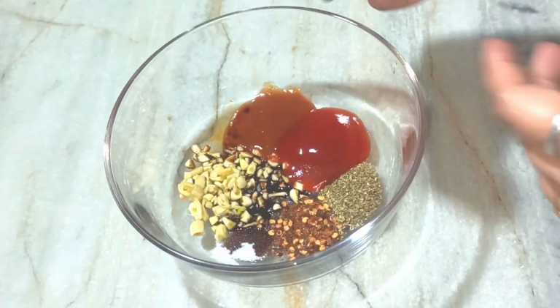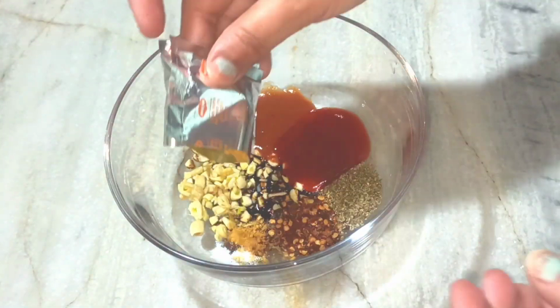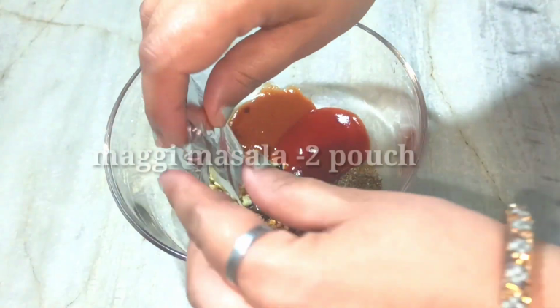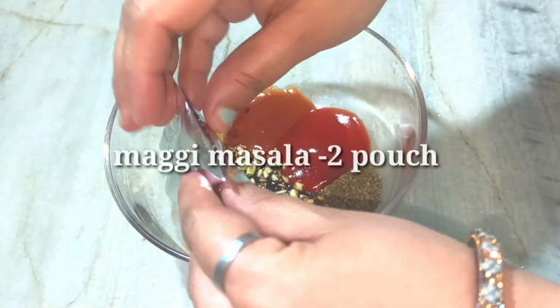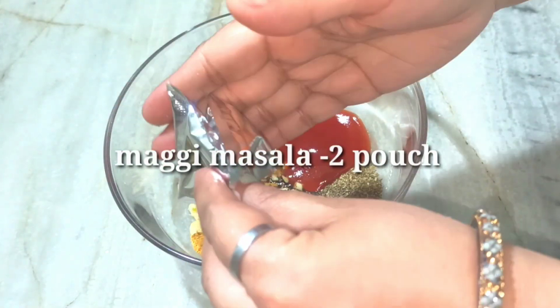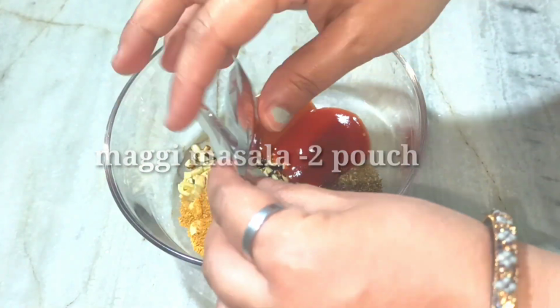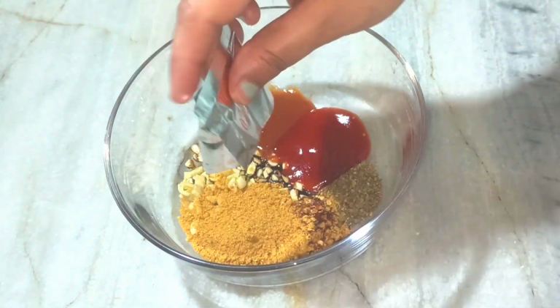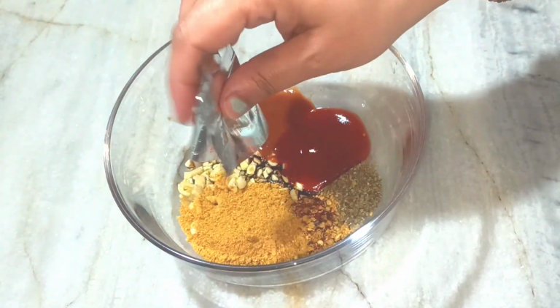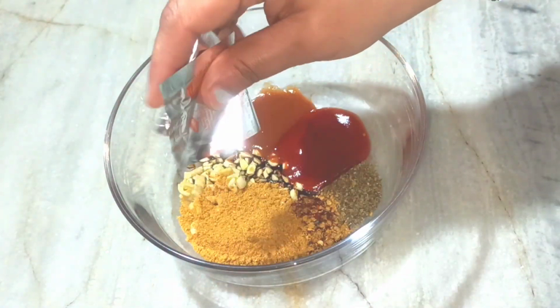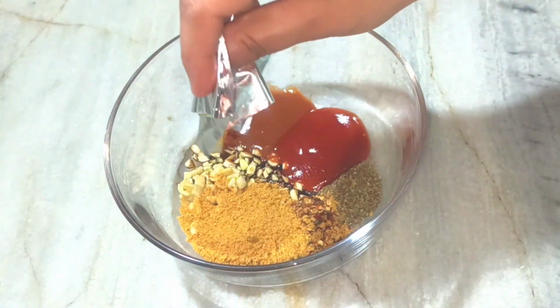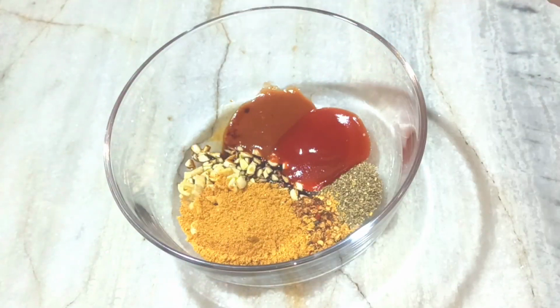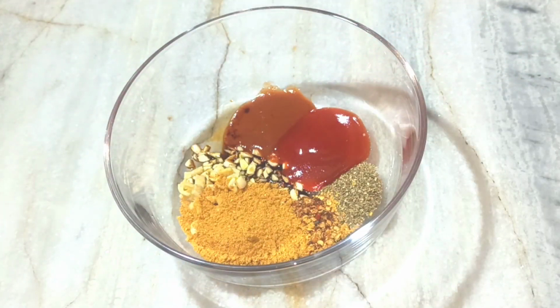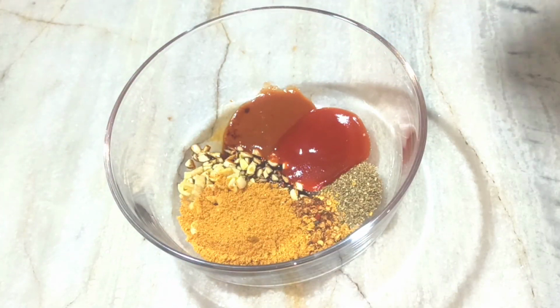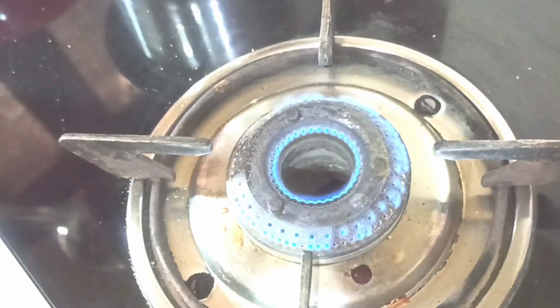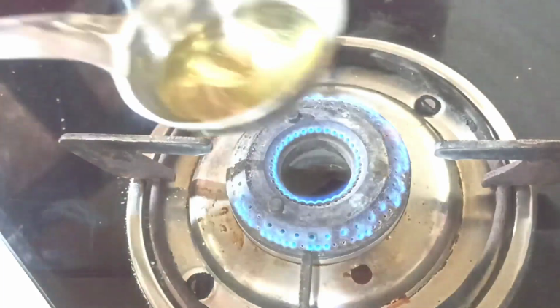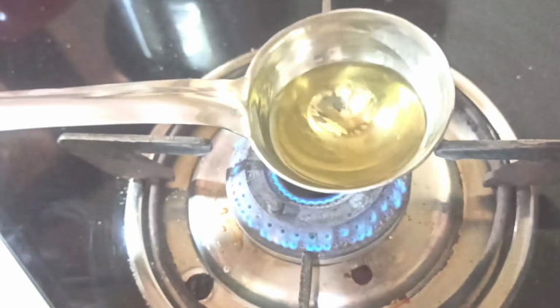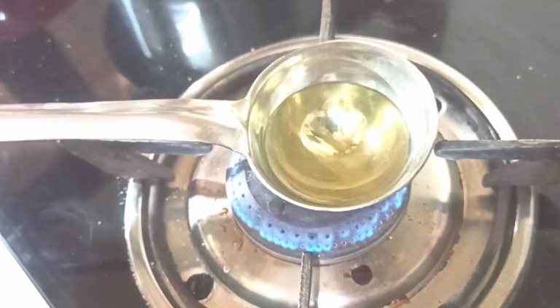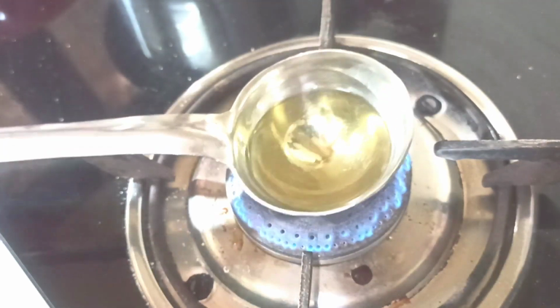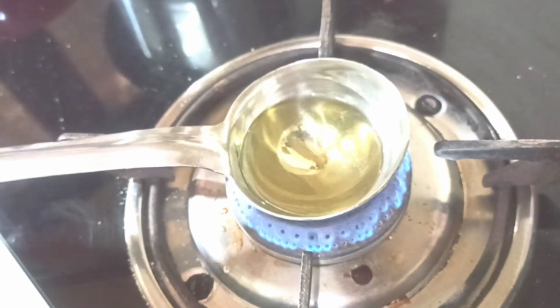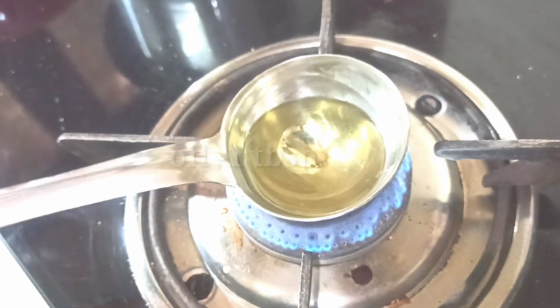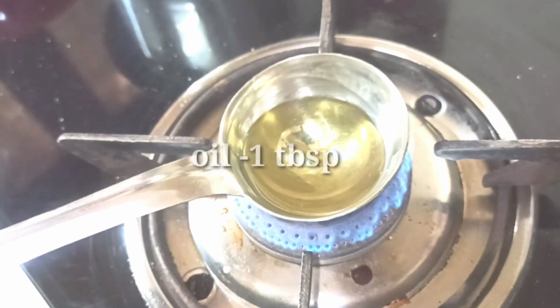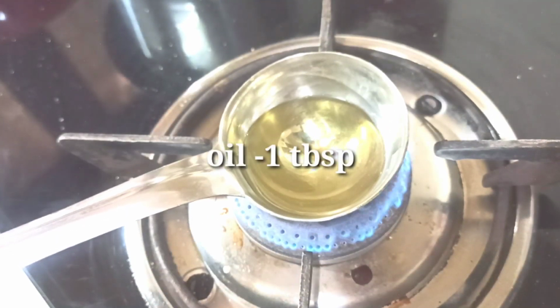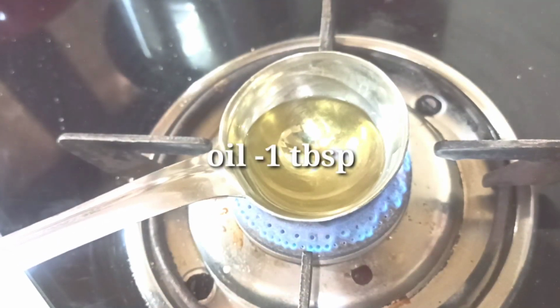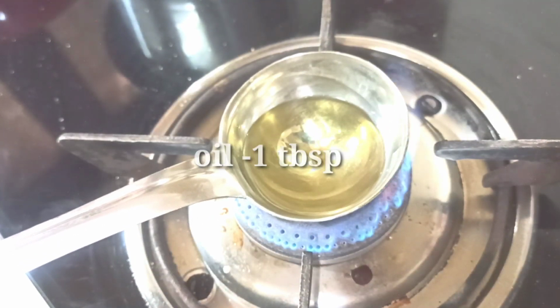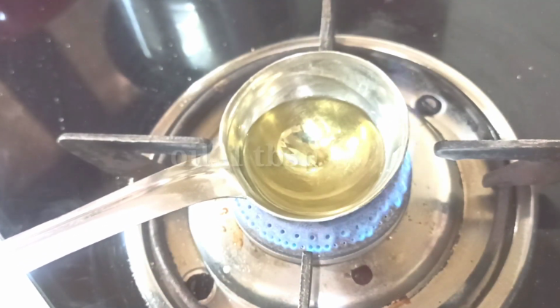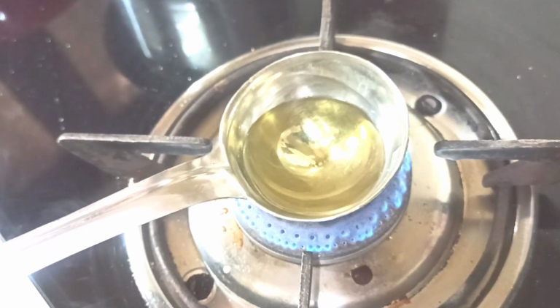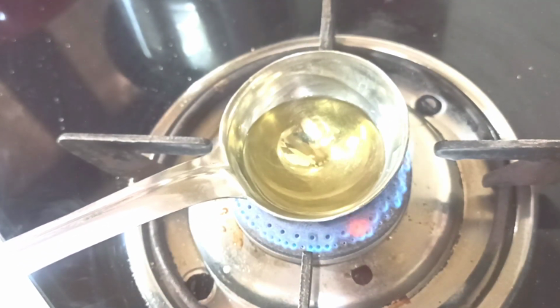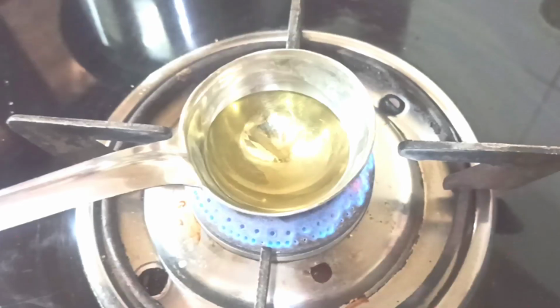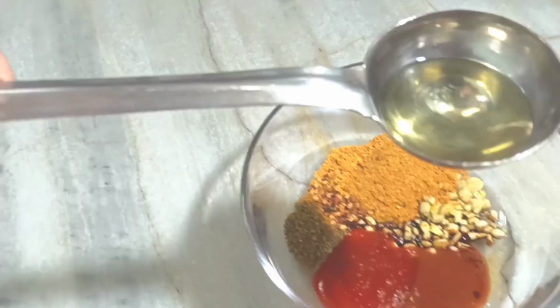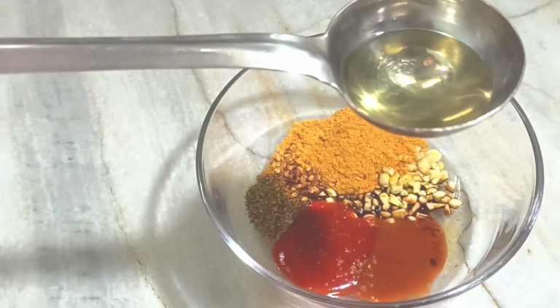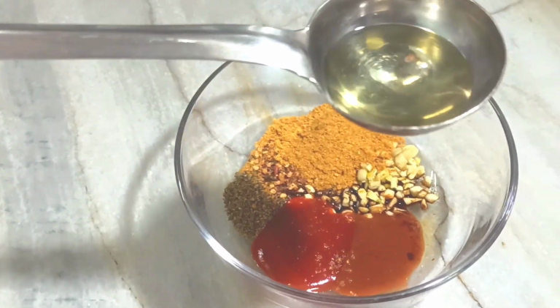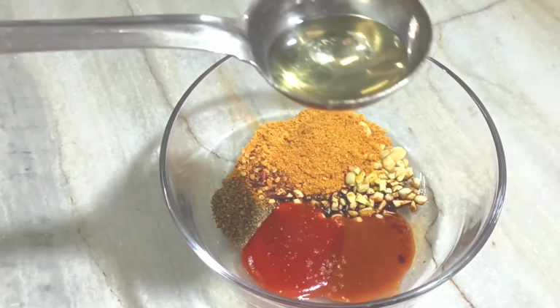I am going to warm the bread well. After heating the bread, I have to add it in the sauce.